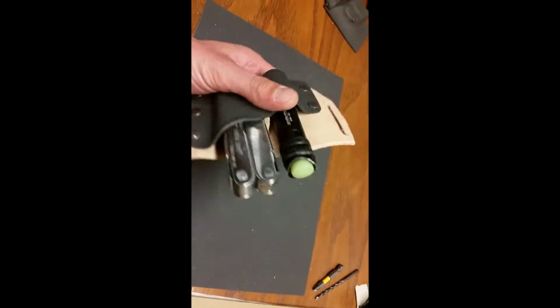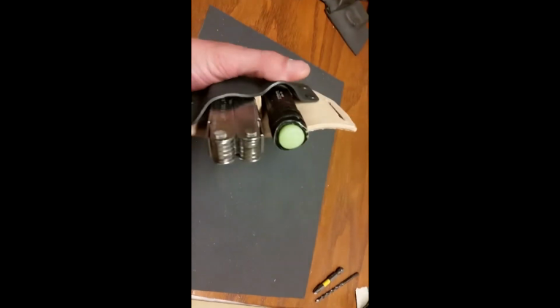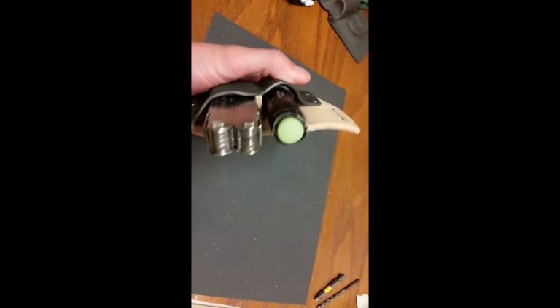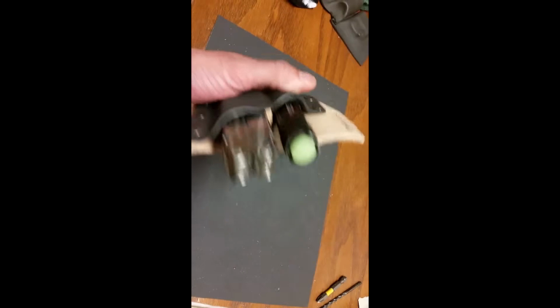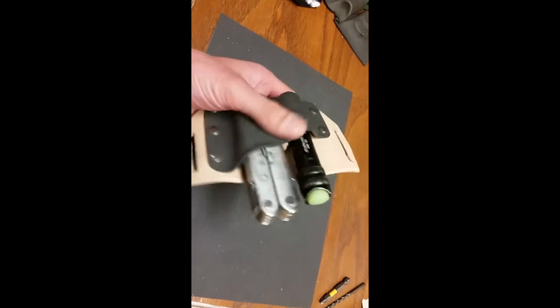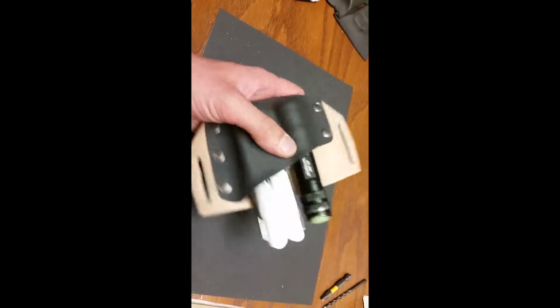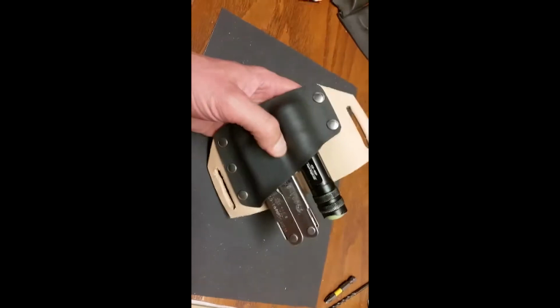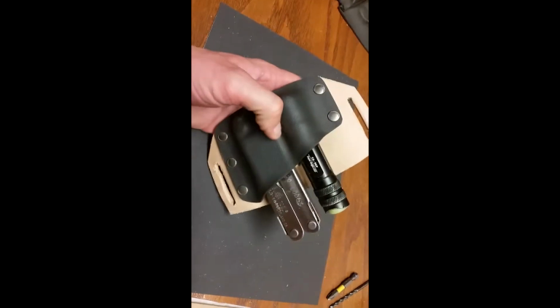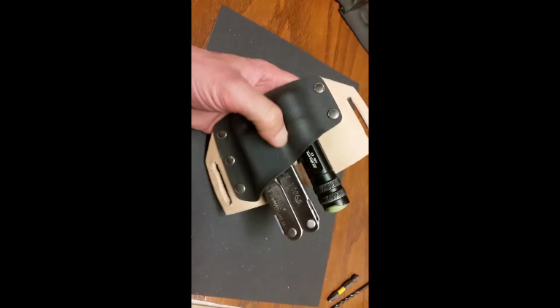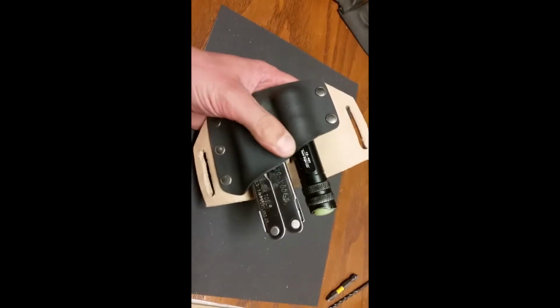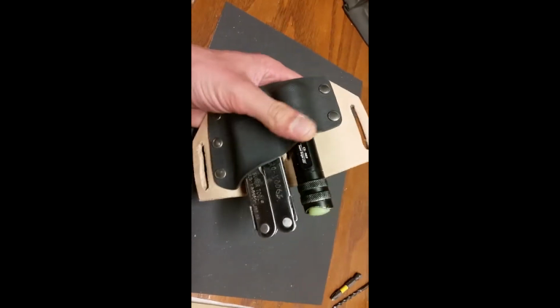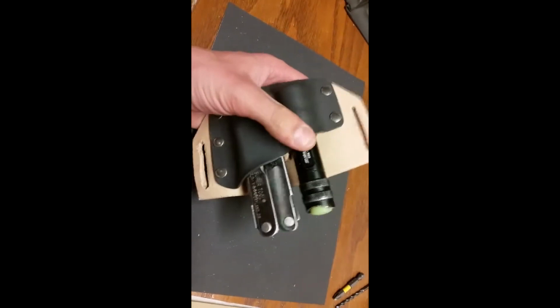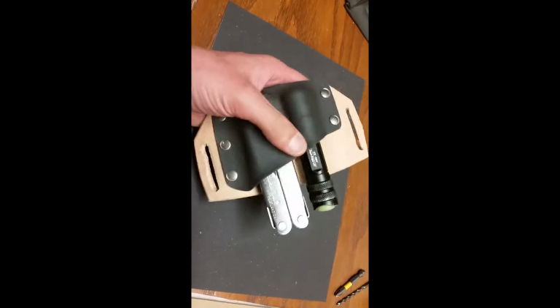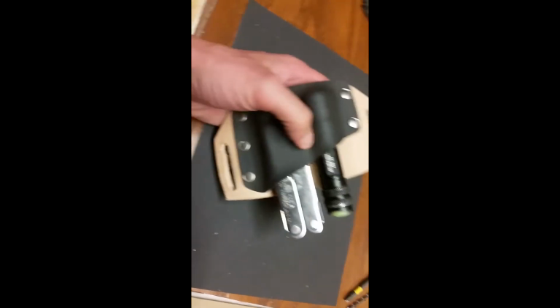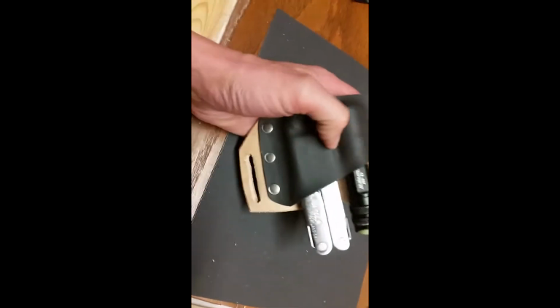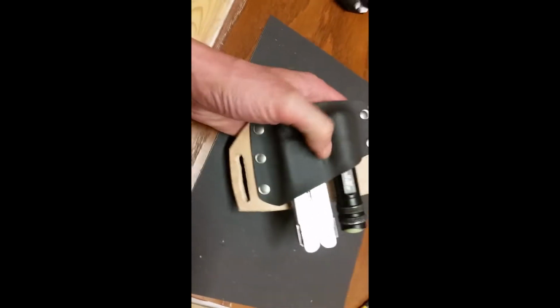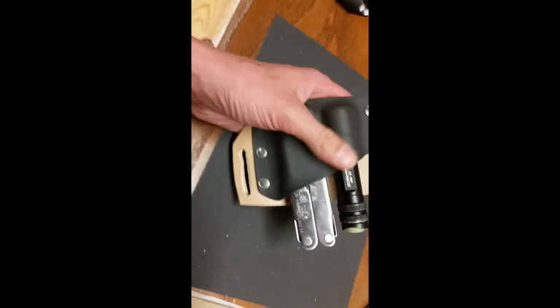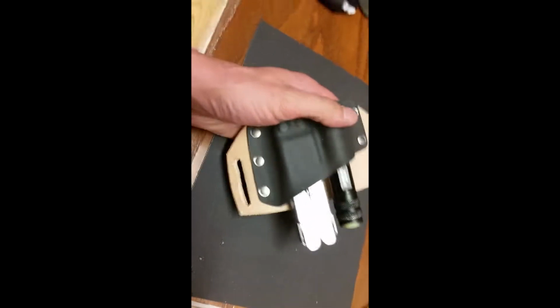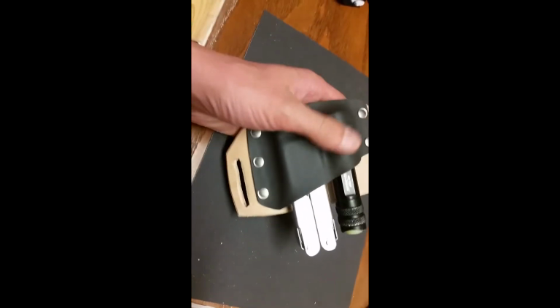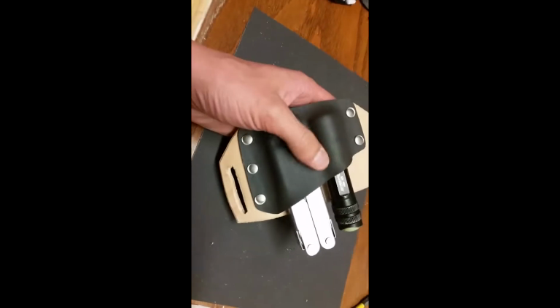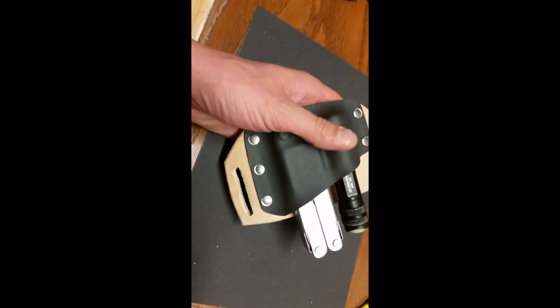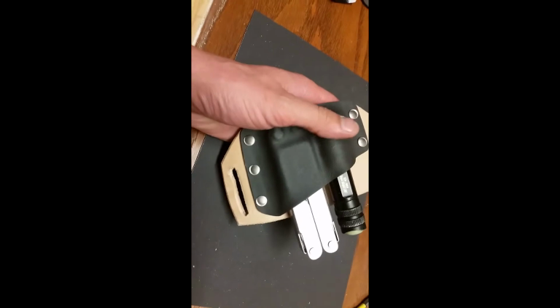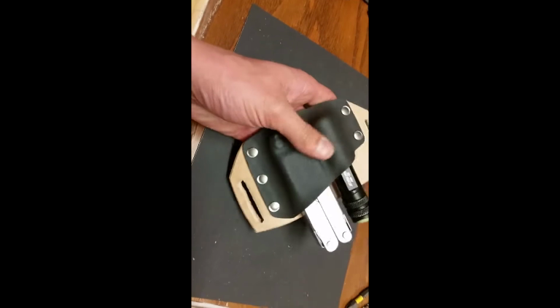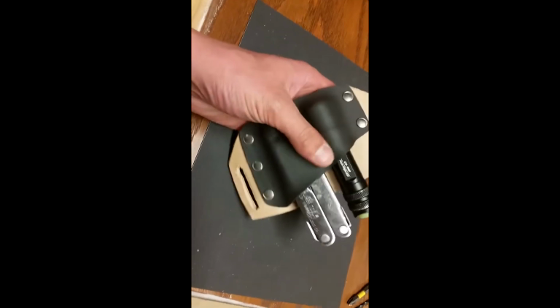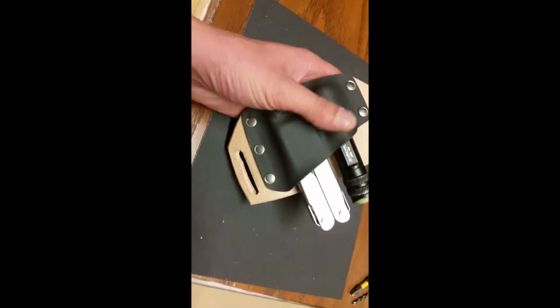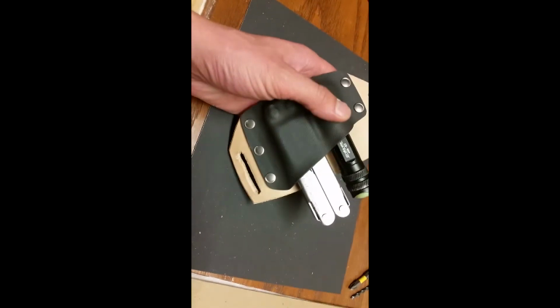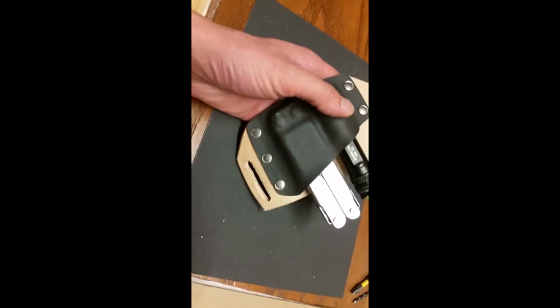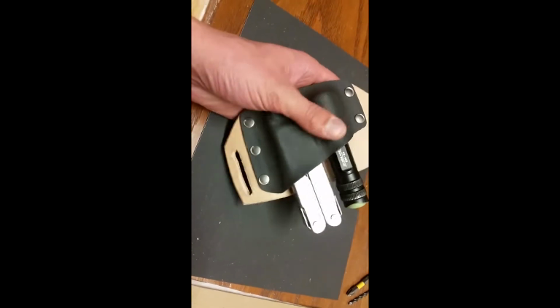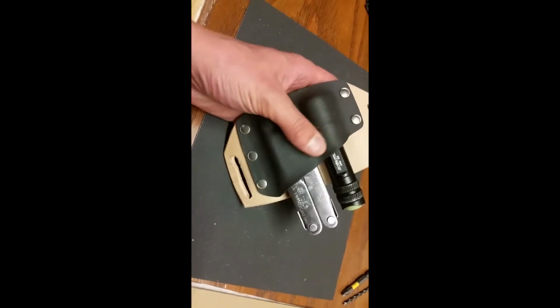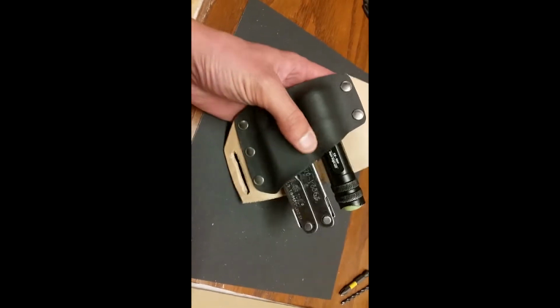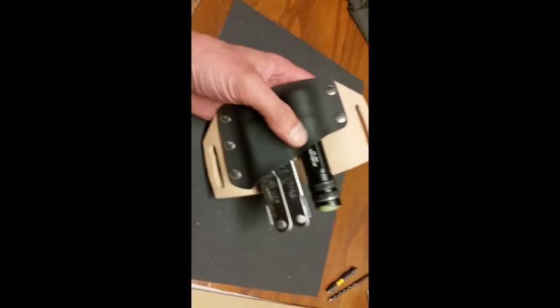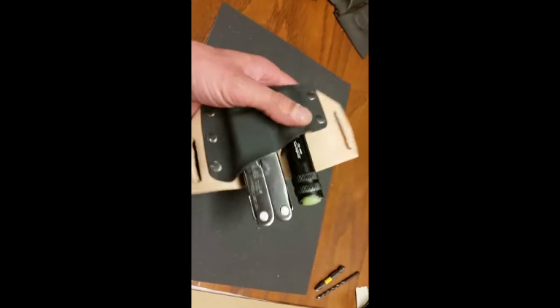One of my favorite flashlight companies is MTE. This is their C3-907 — I think it's a 100 or 150 lumen little flashlight.